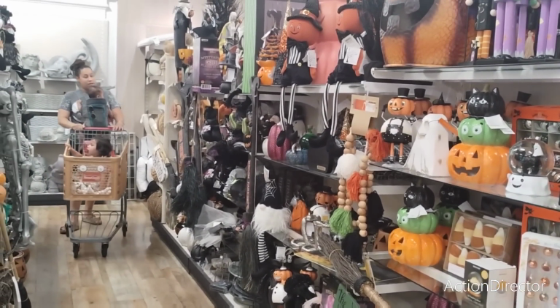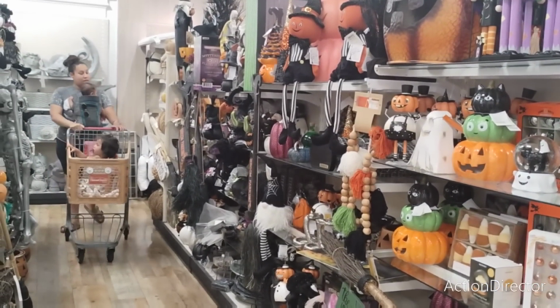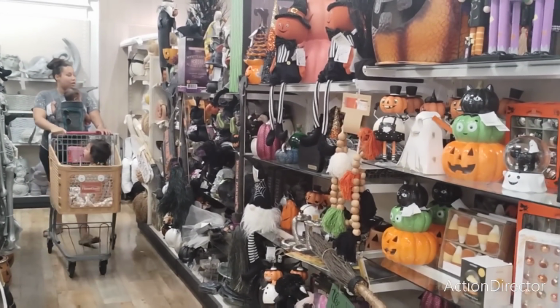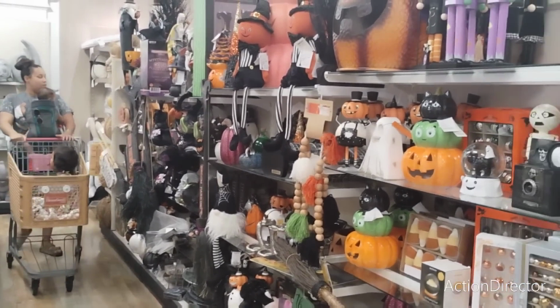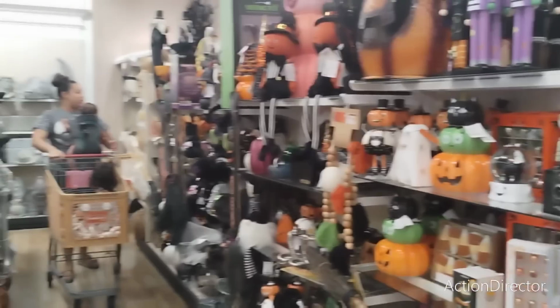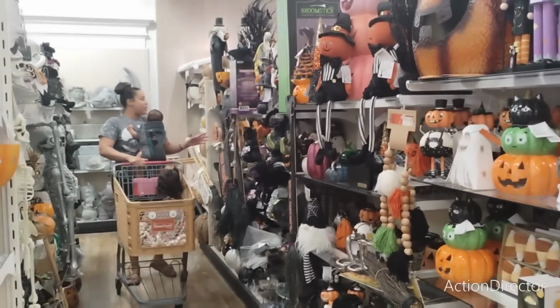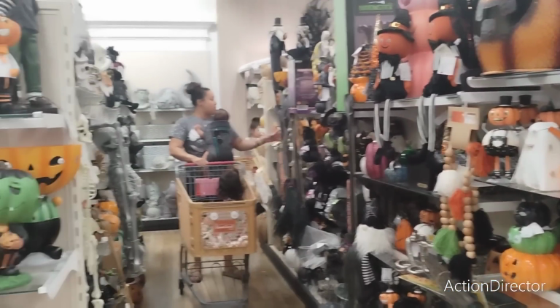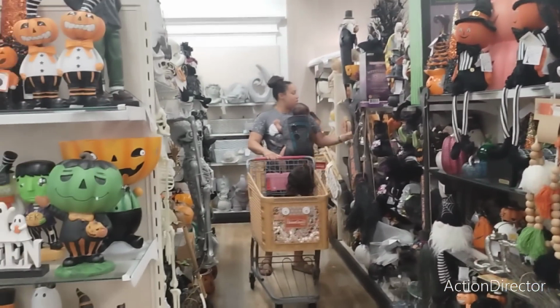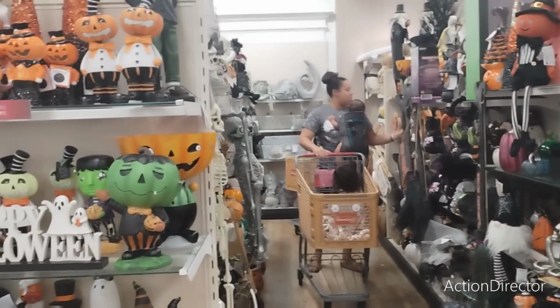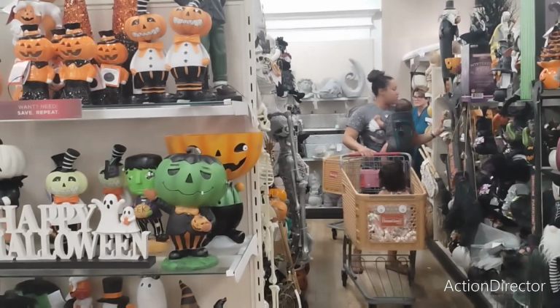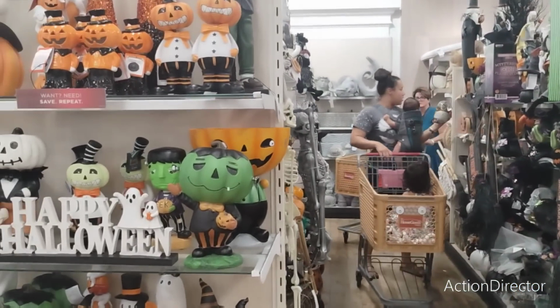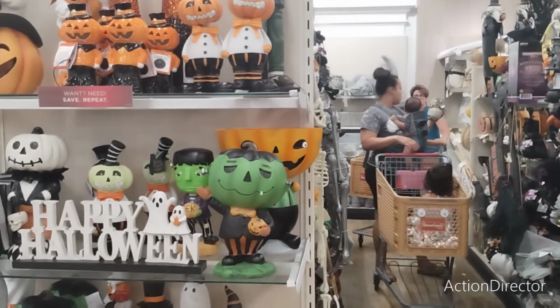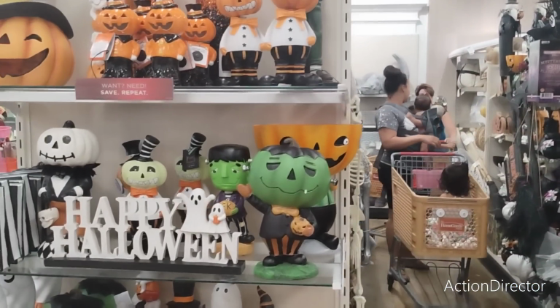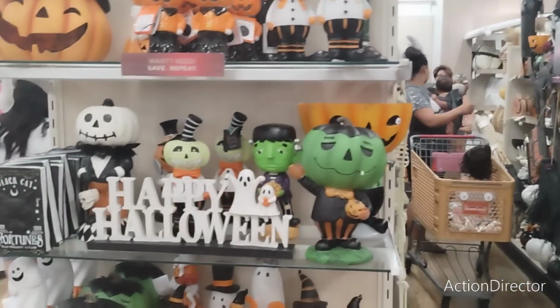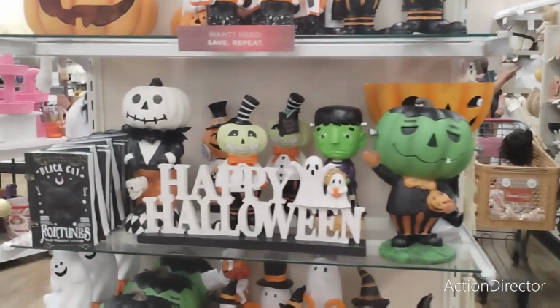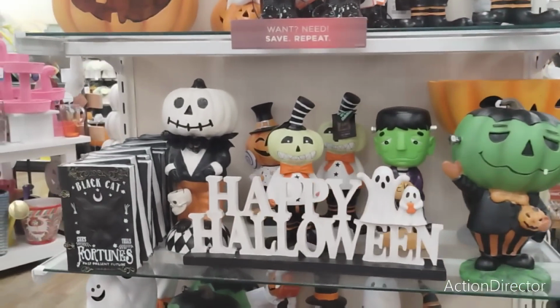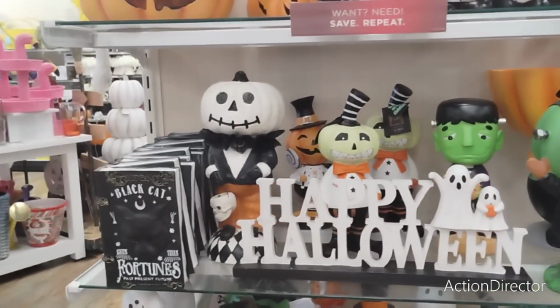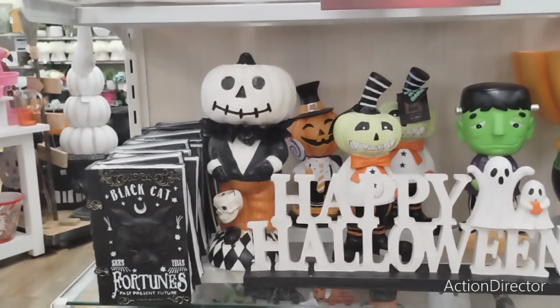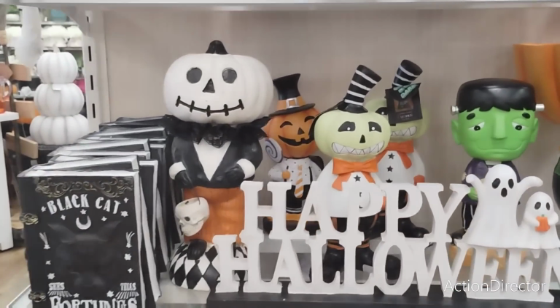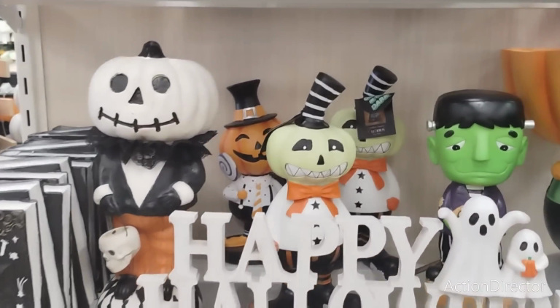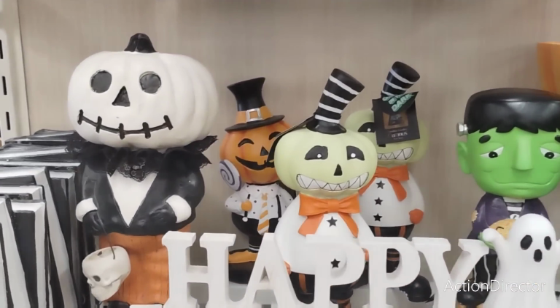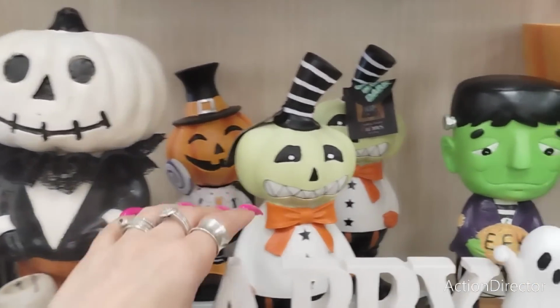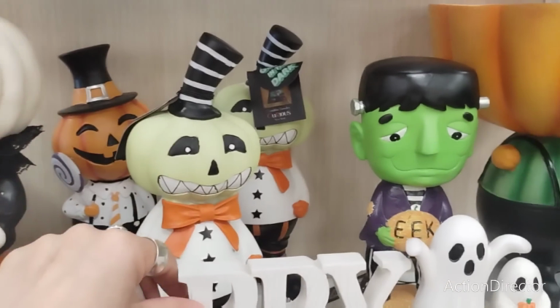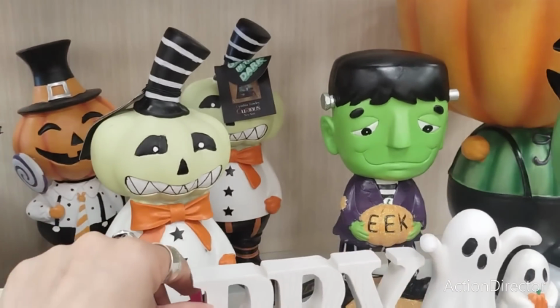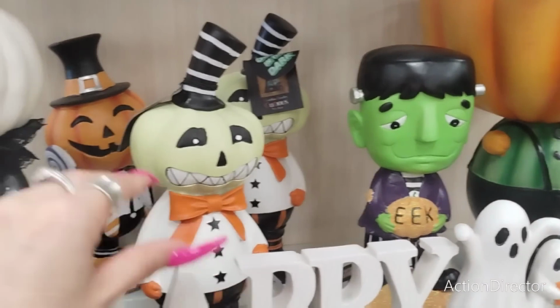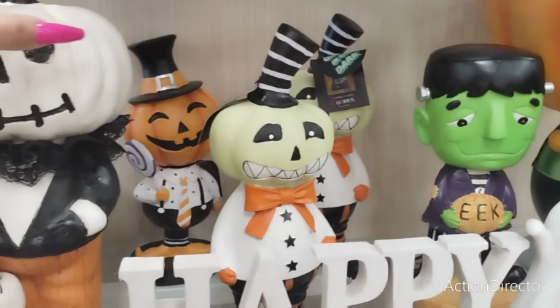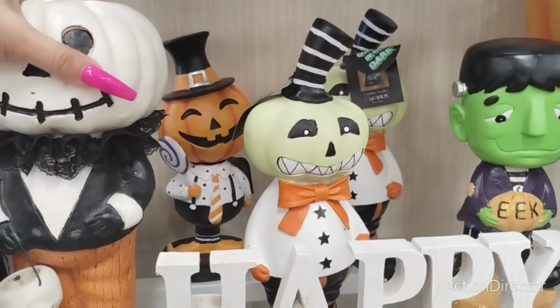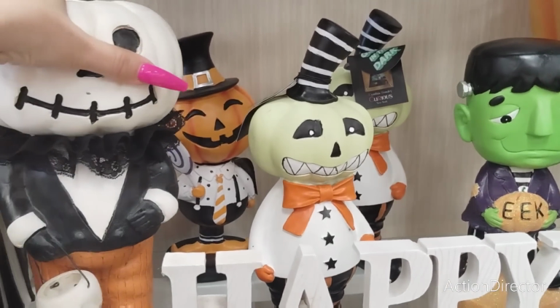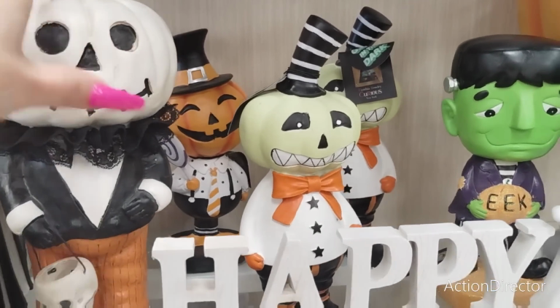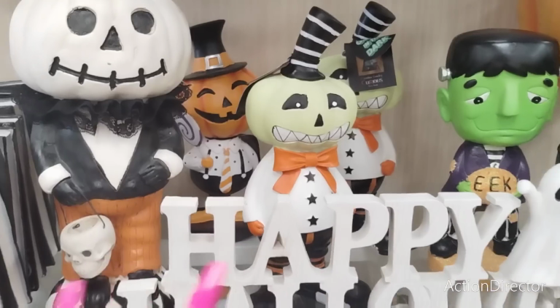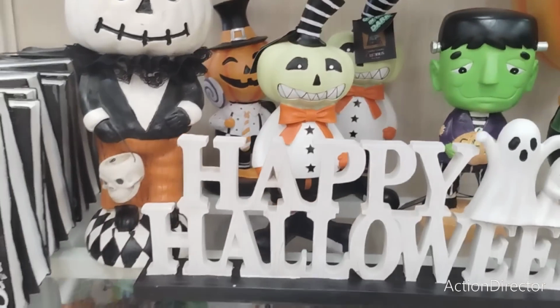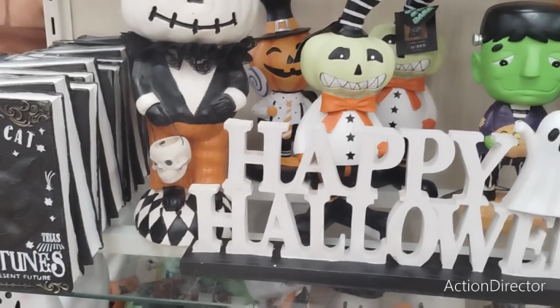Let me know if you want me to do a whole live shop-with-me. The thing is it'd be hard for me to keep up with comments, but I could do a whole live where we're all shopping together.